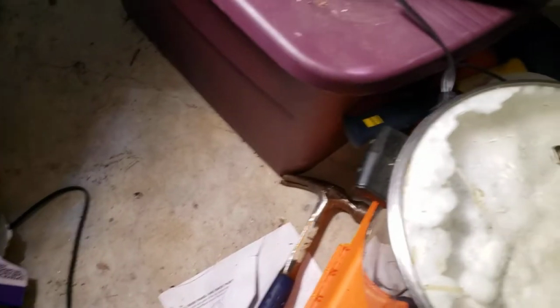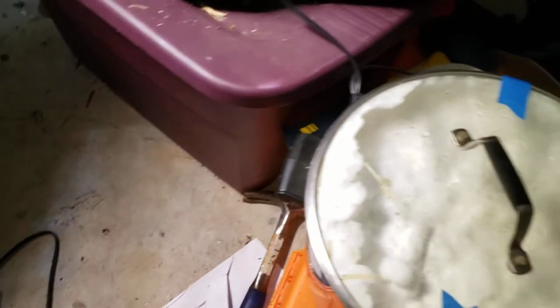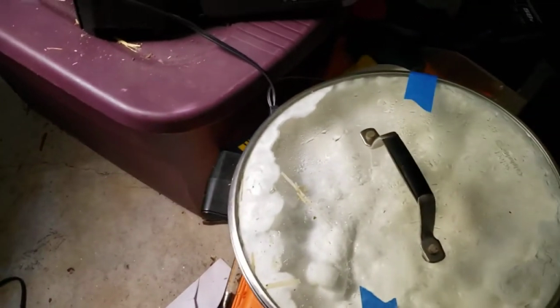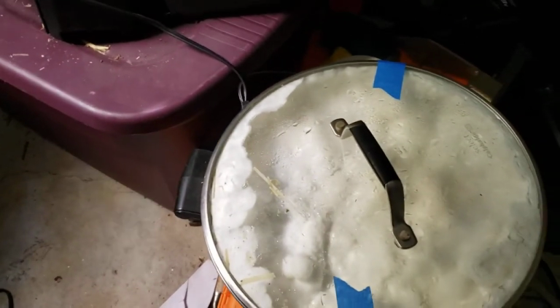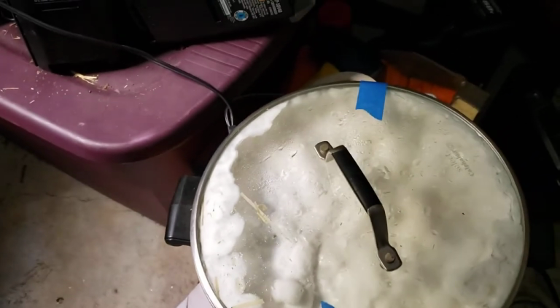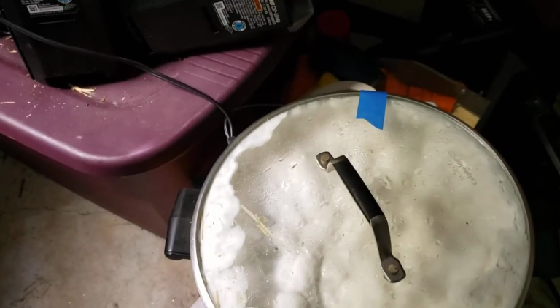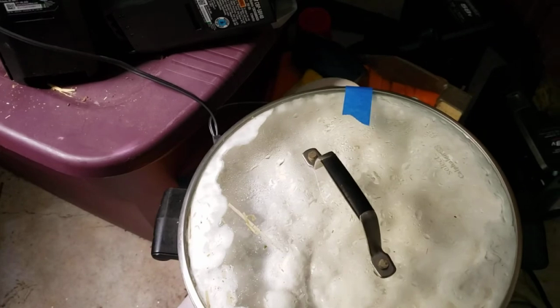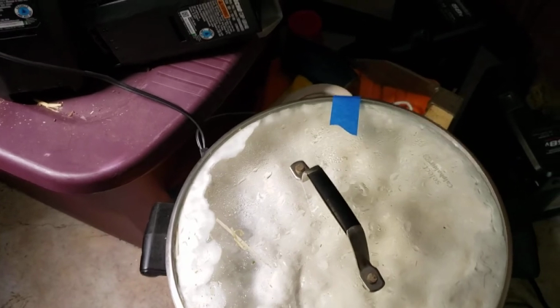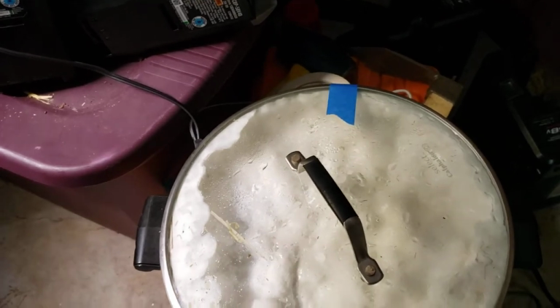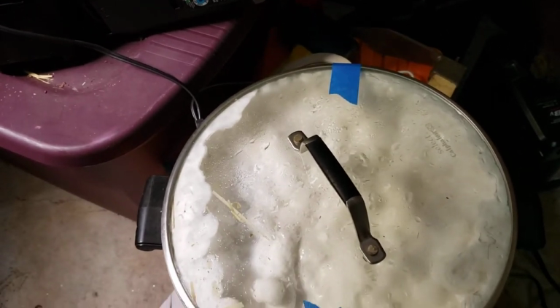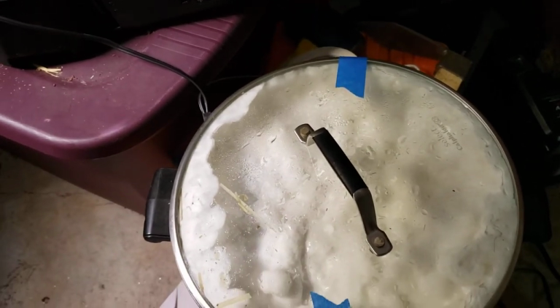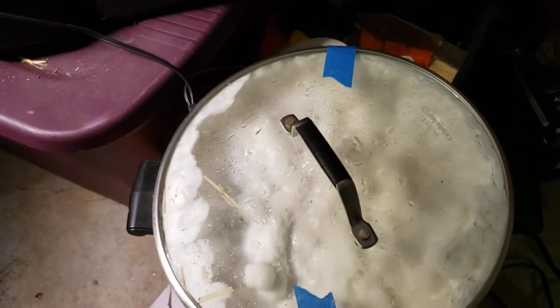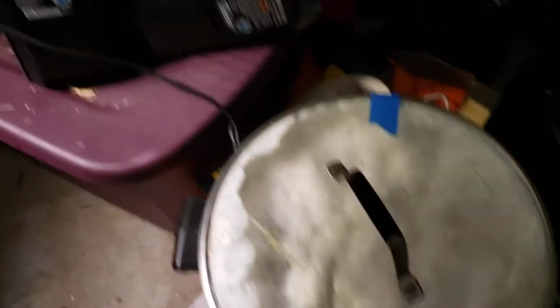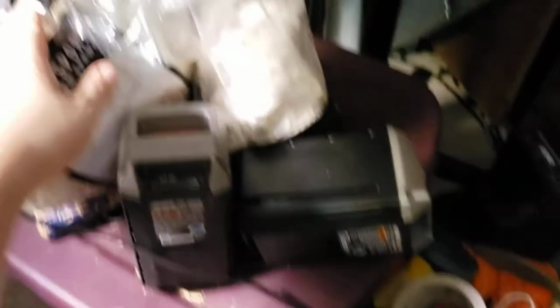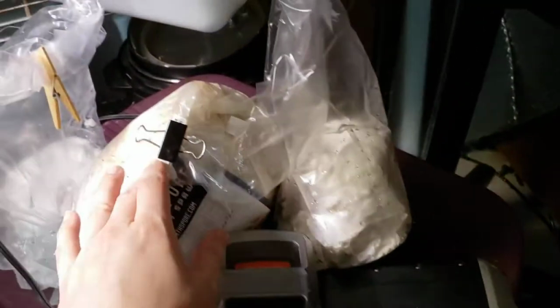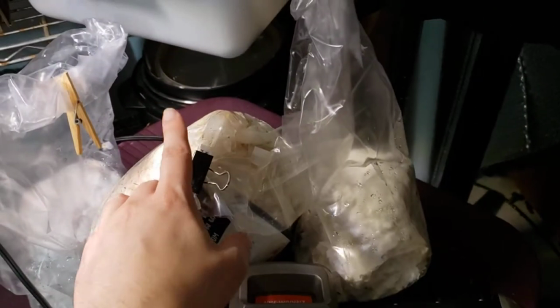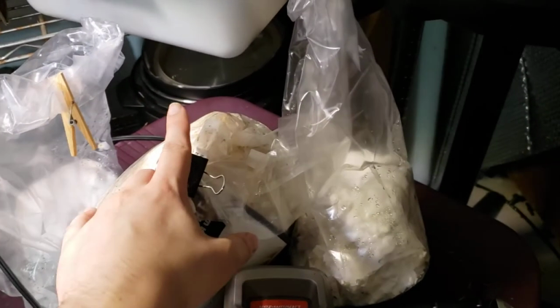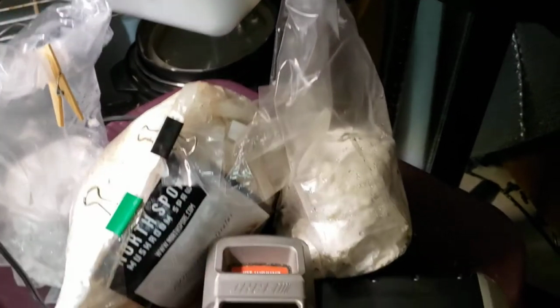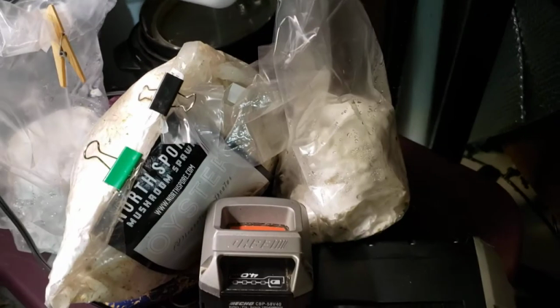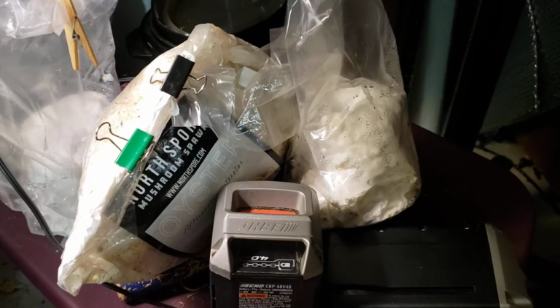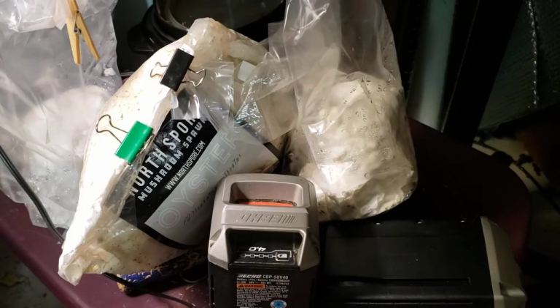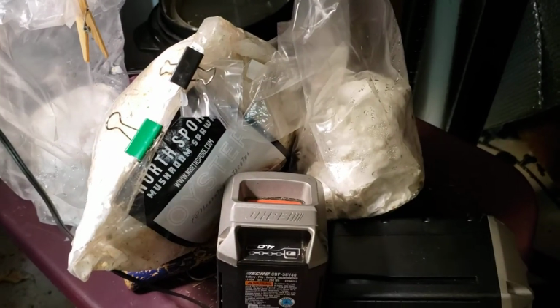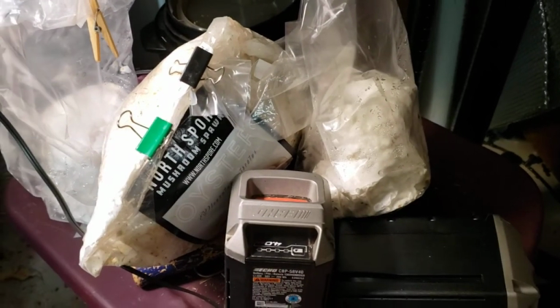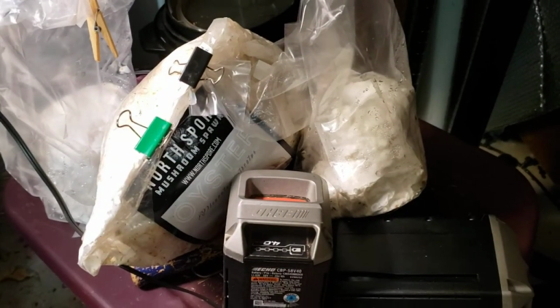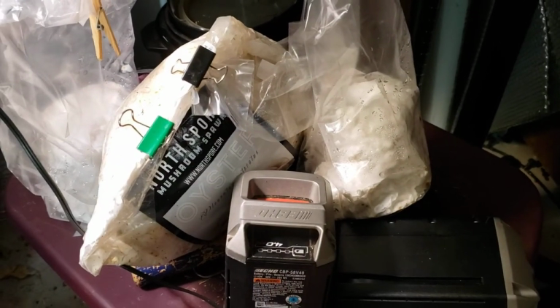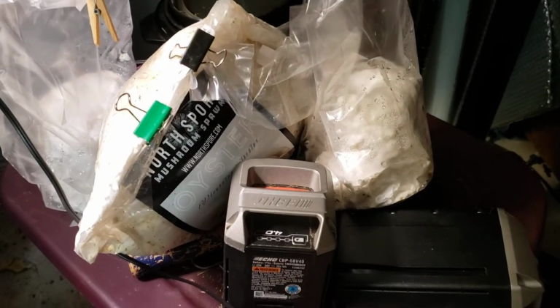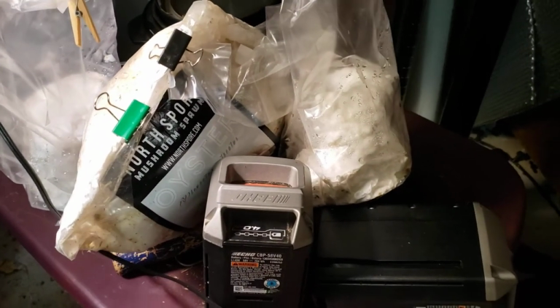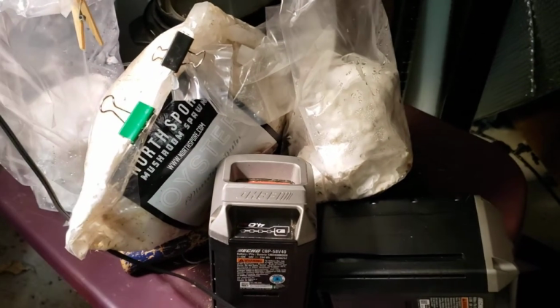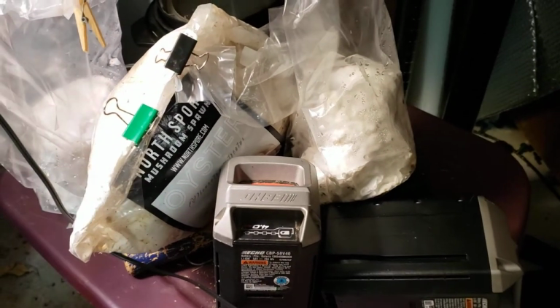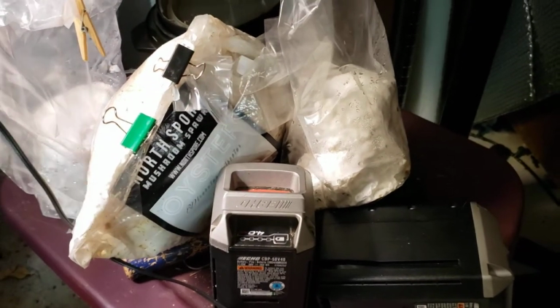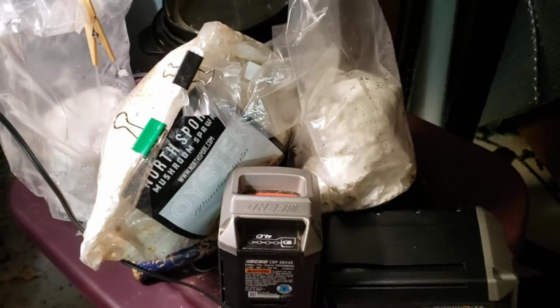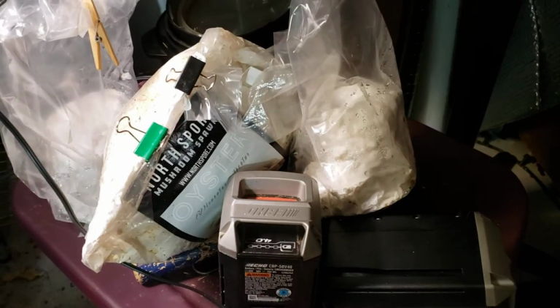So going forward, if I'm going to make my own grain spawn, I will go back to using the Instant Pot — which is back there if you can see it — and actually doing a pressure sterilization of the grain jars. But live and learn, it's all about the experiments.